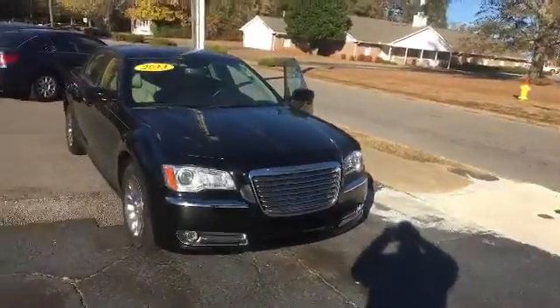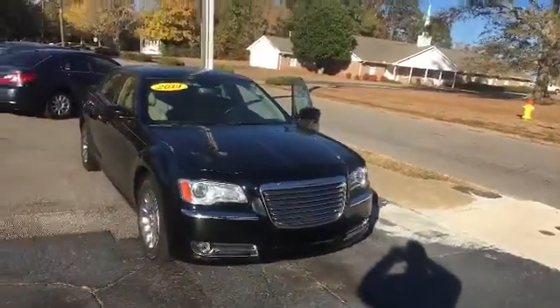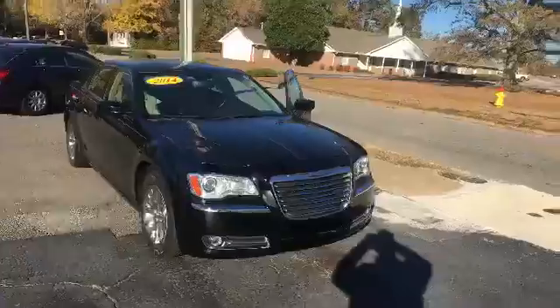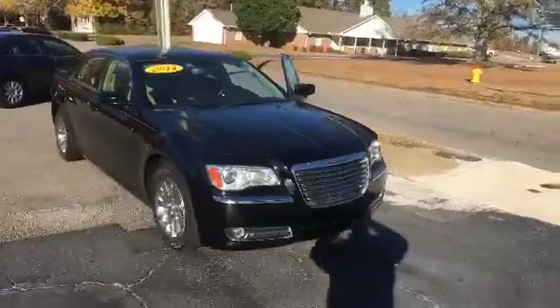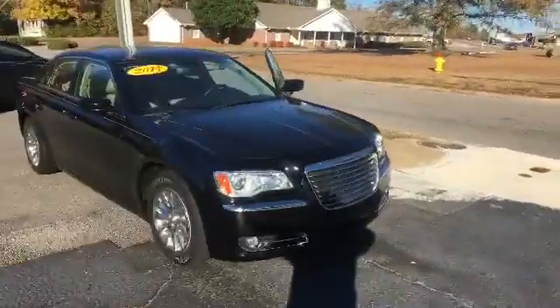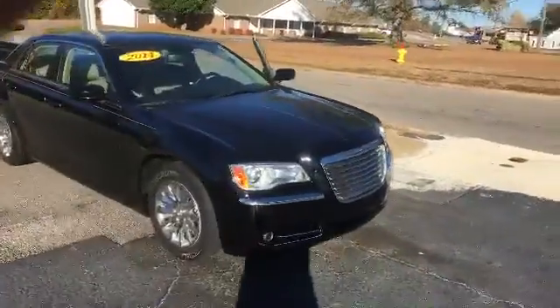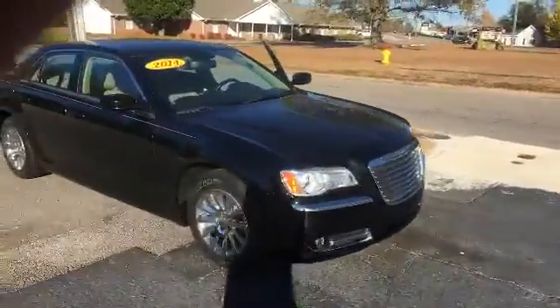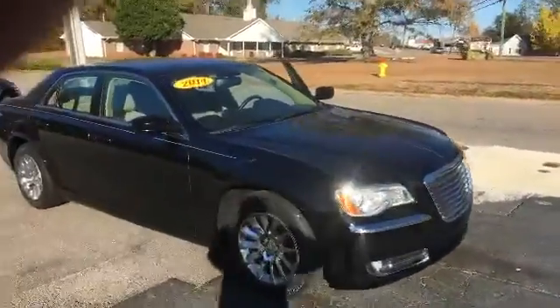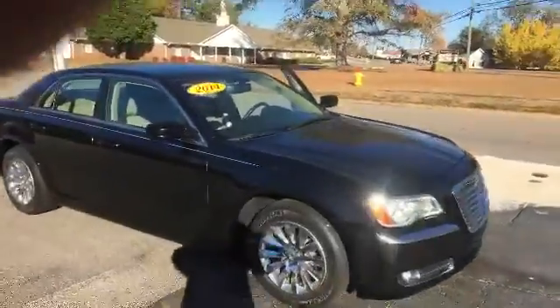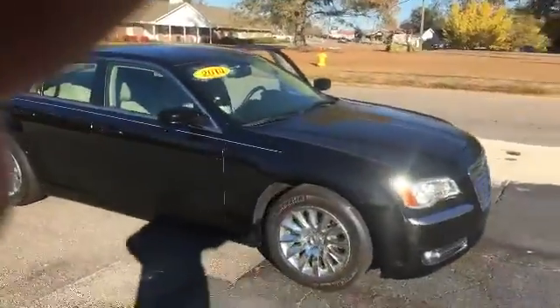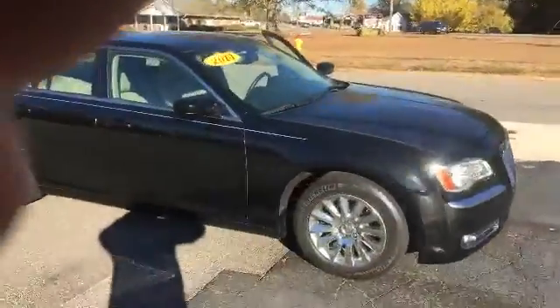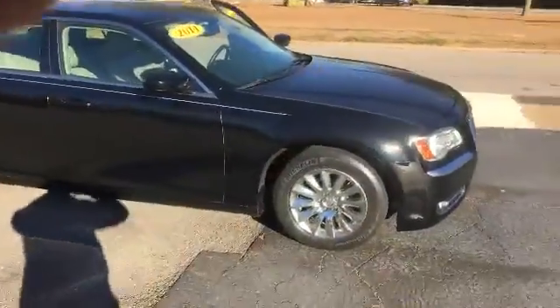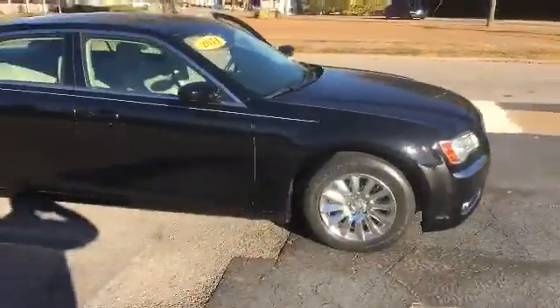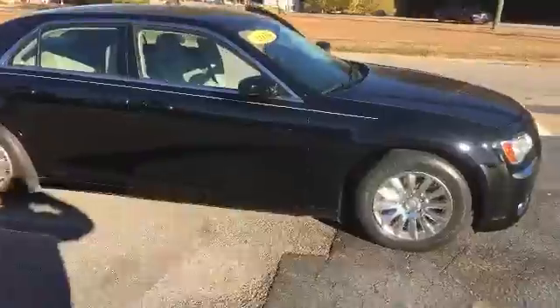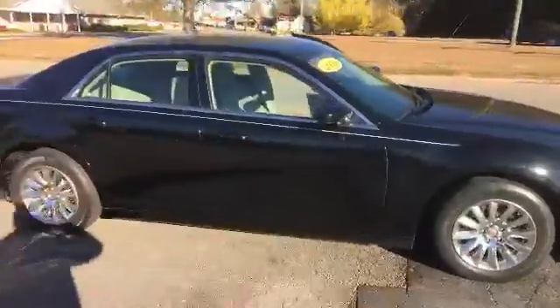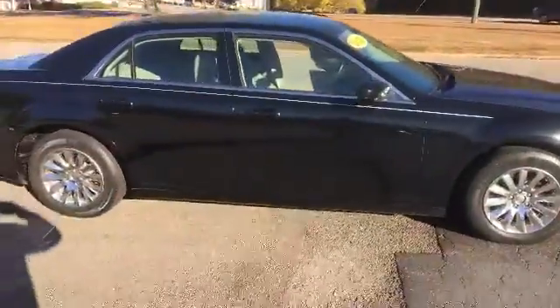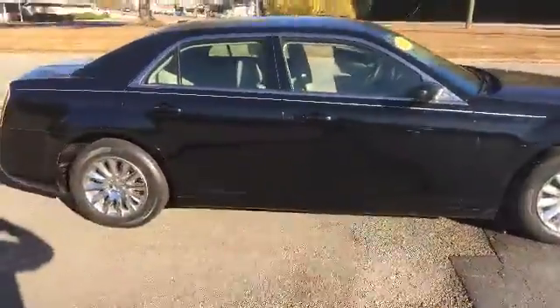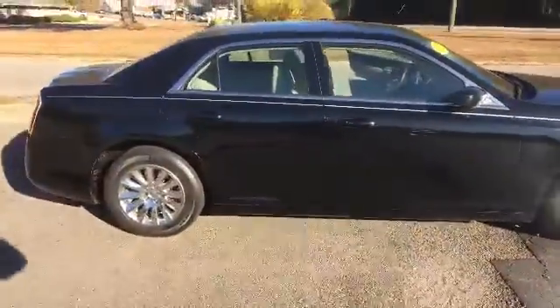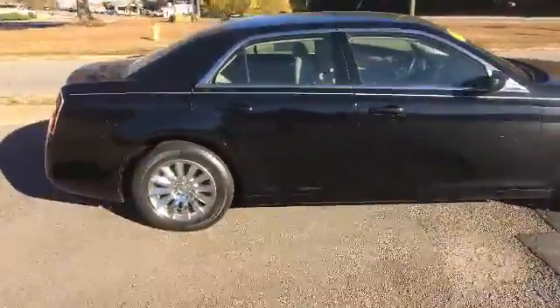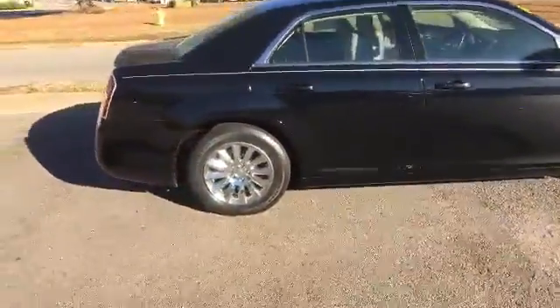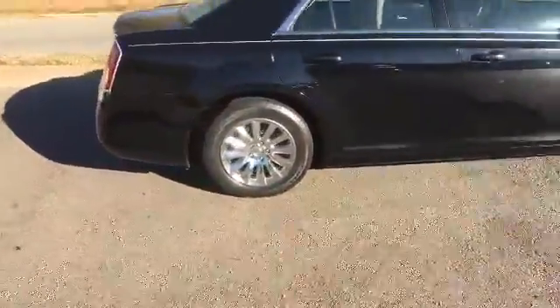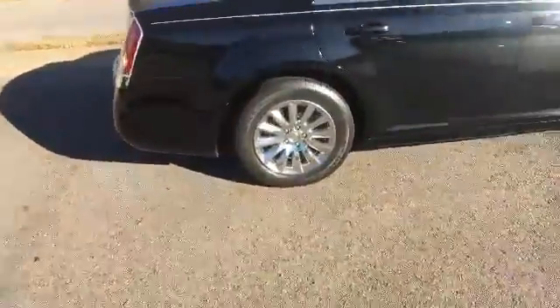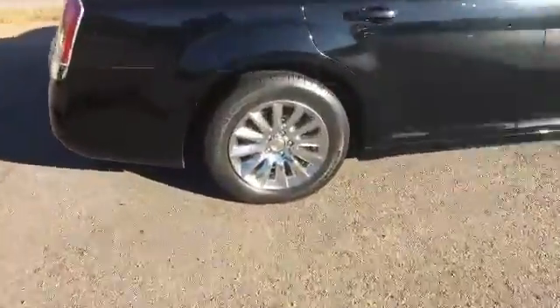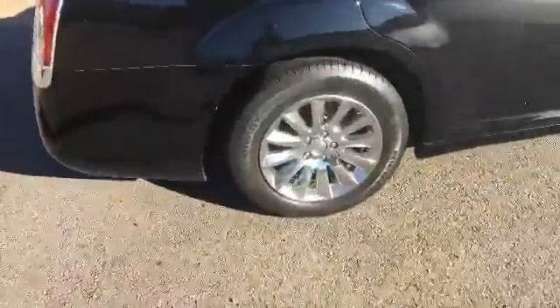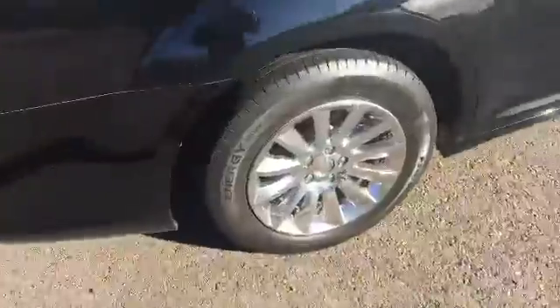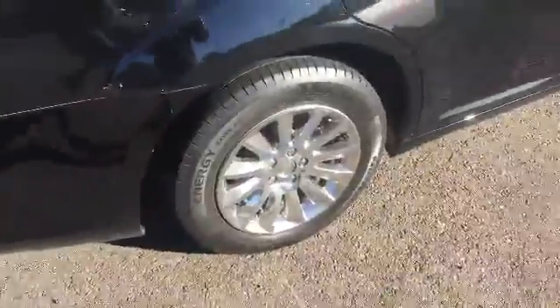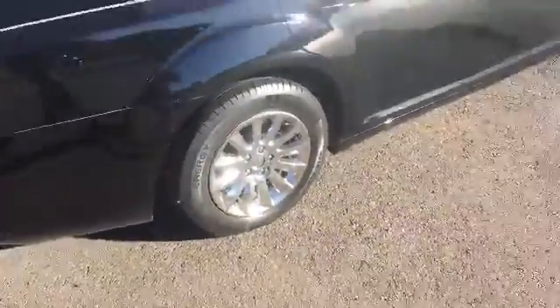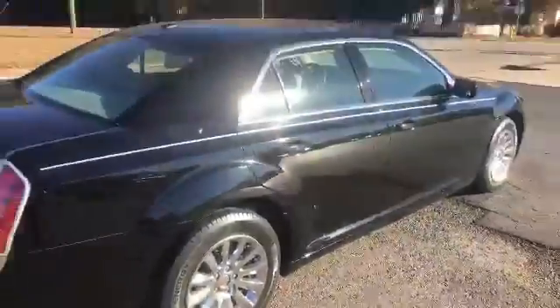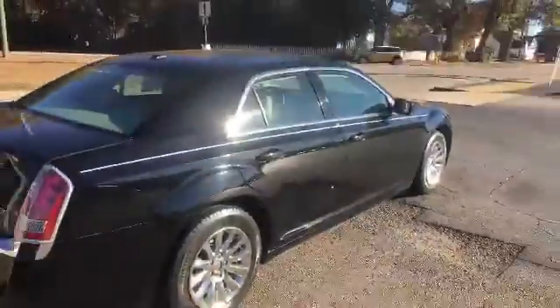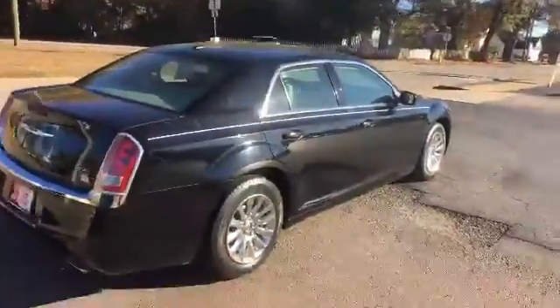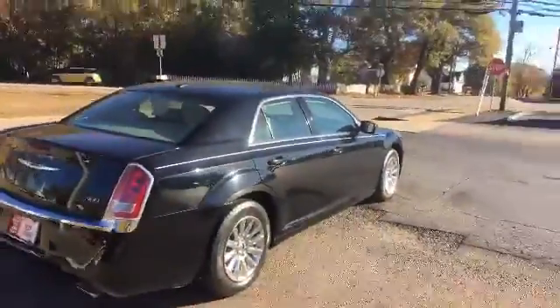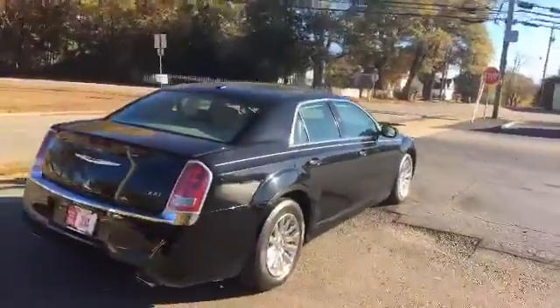So here it is — 2014 Chrysler 300C here at LaGrange Toyota. Beautiful car all around. Now this is a one-owner vehicle with a clean auto history, never been in an accident. As you can see, you have the premium chrome wheels and brand new tires on this — we put them on when it got here.